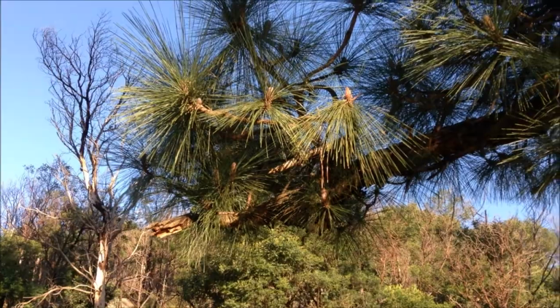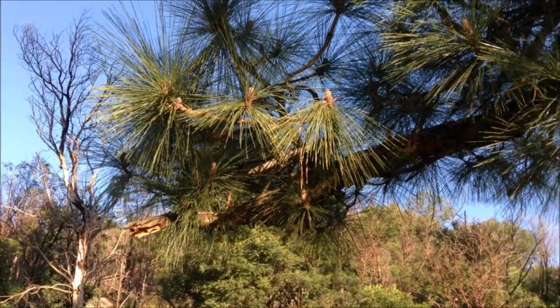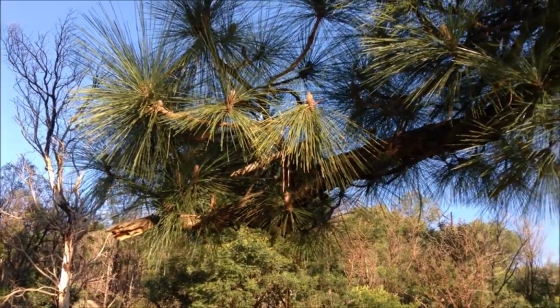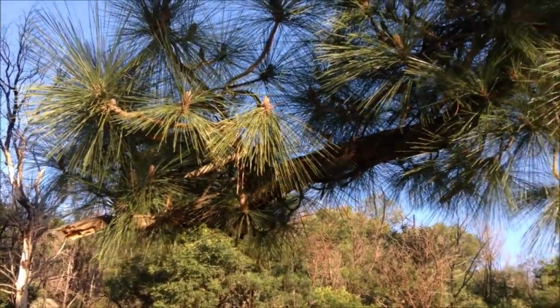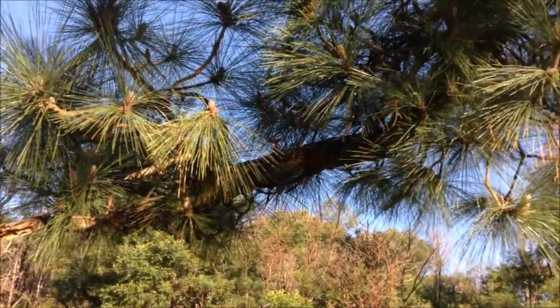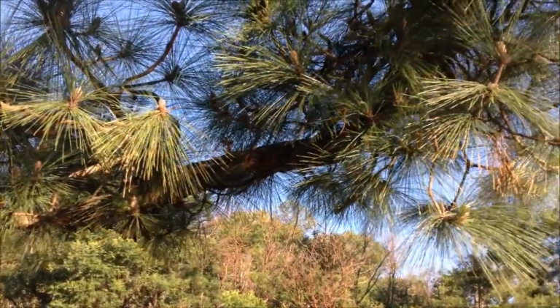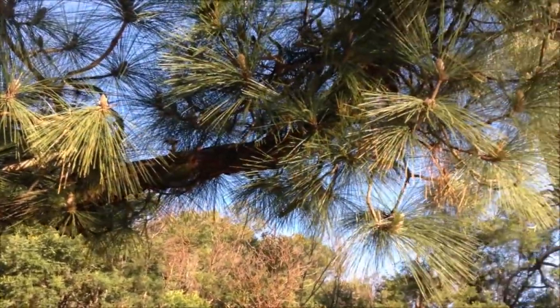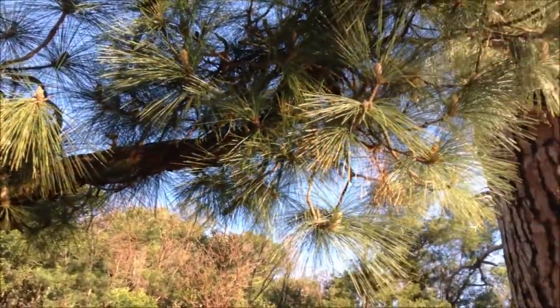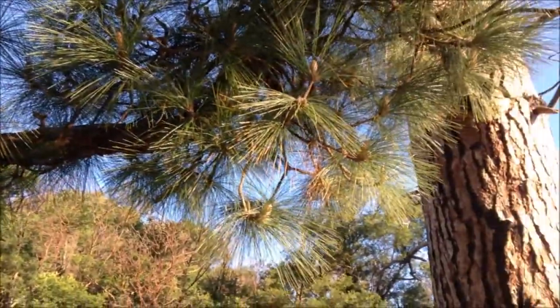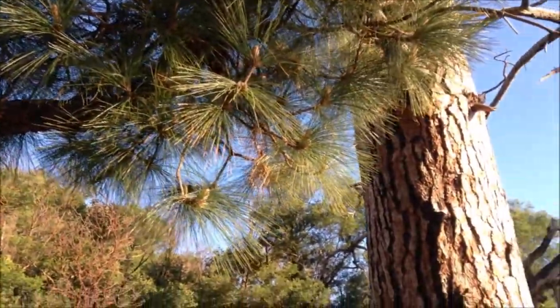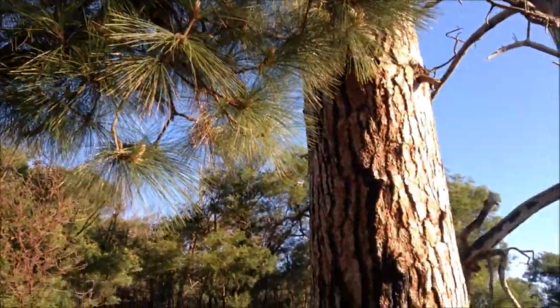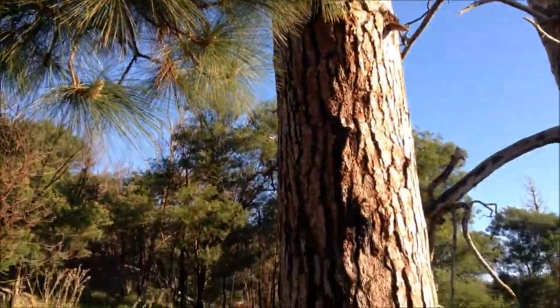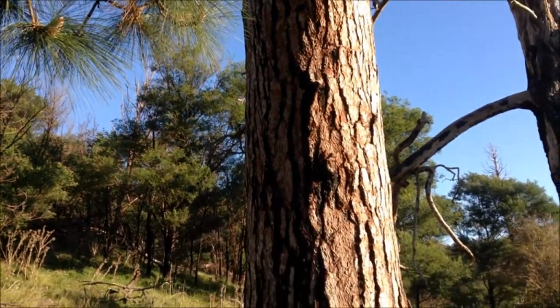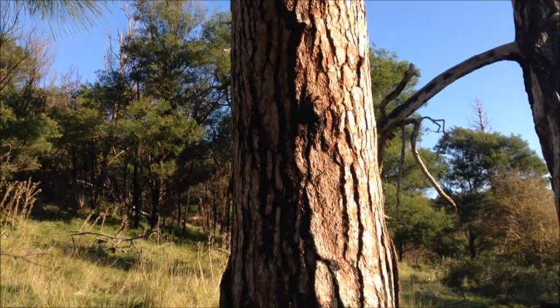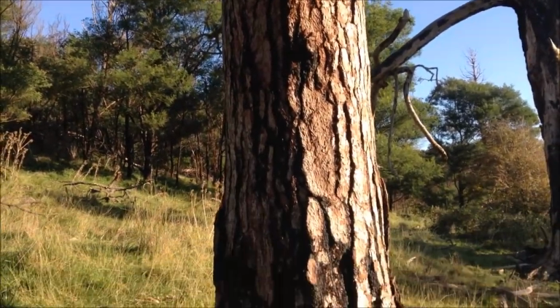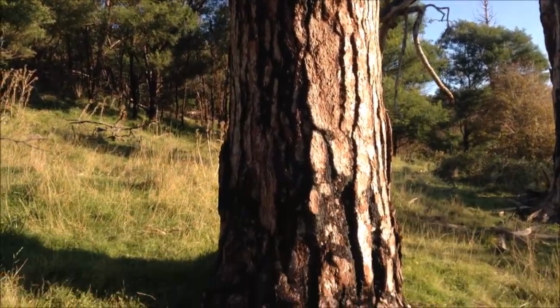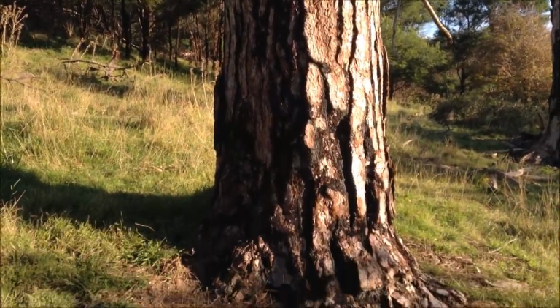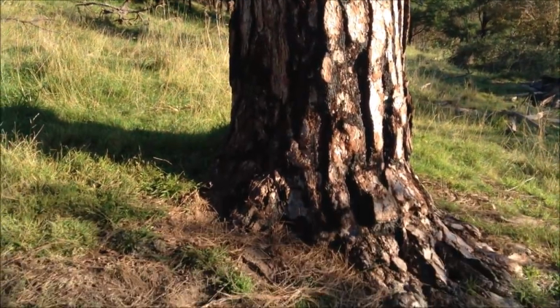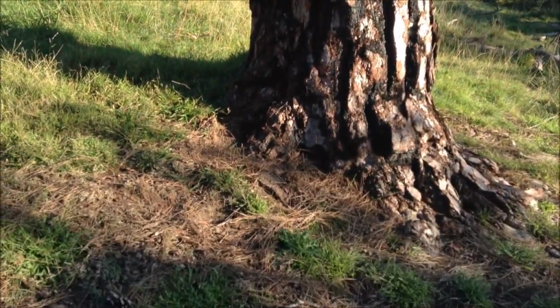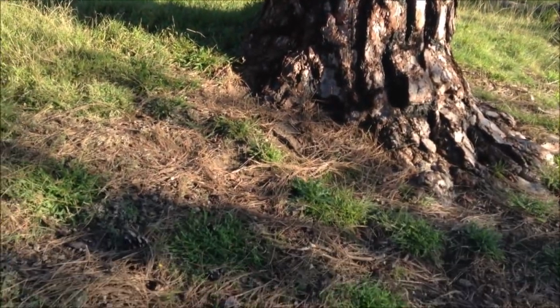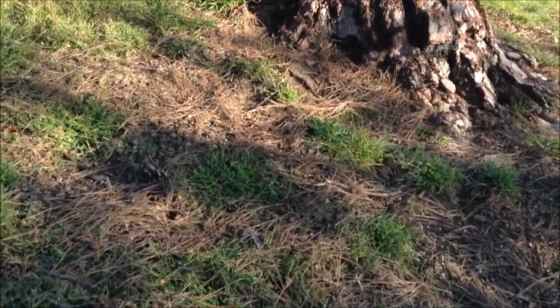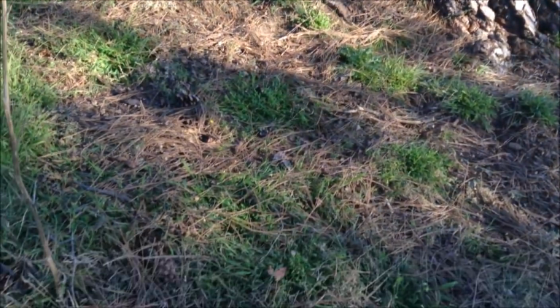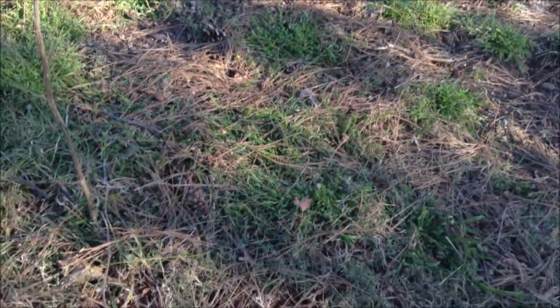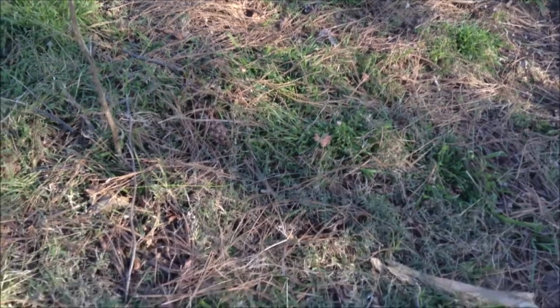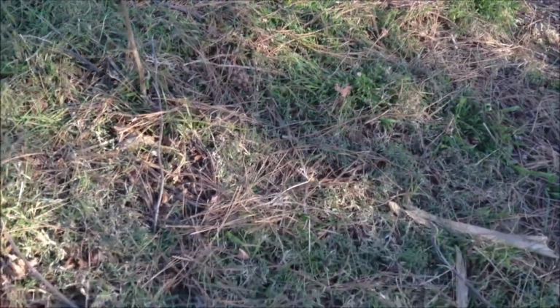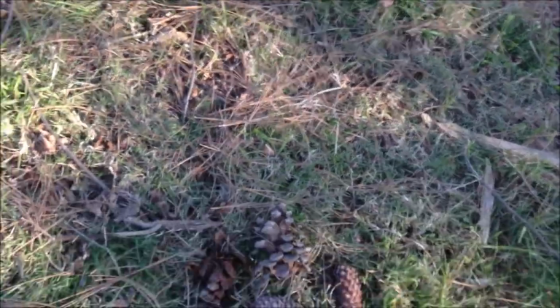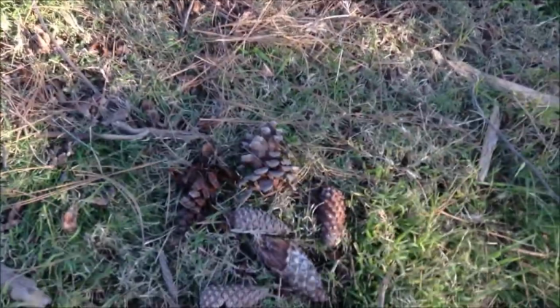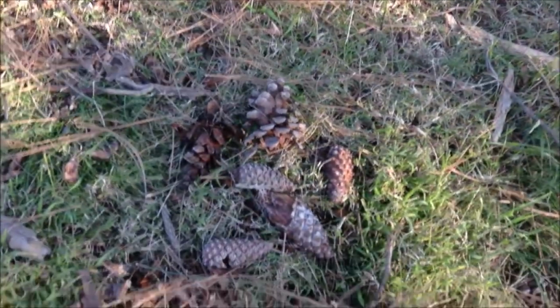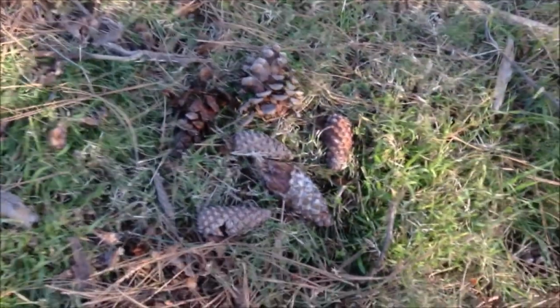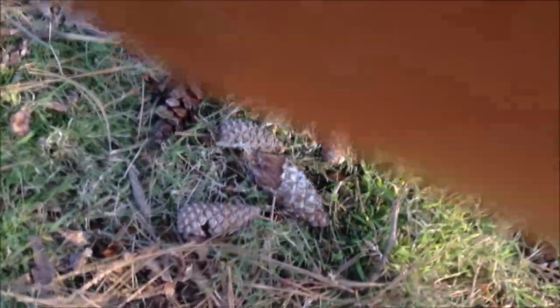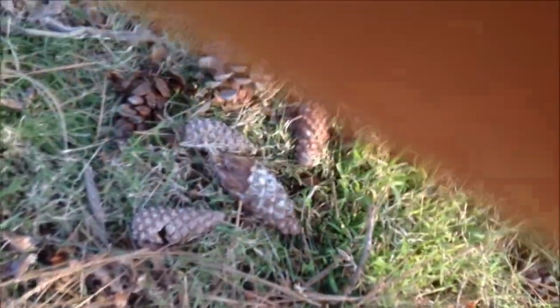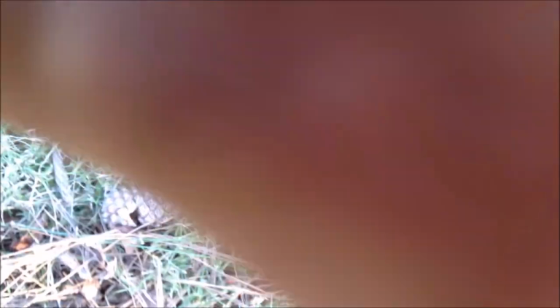I'm filming a little bit of this pine tree here — there's the pine bark, and underneath pine trees you'll find pine cones, and there are some pine cones under this one.